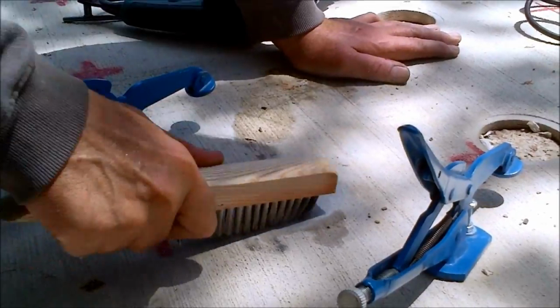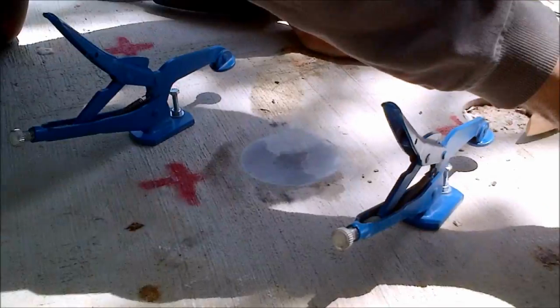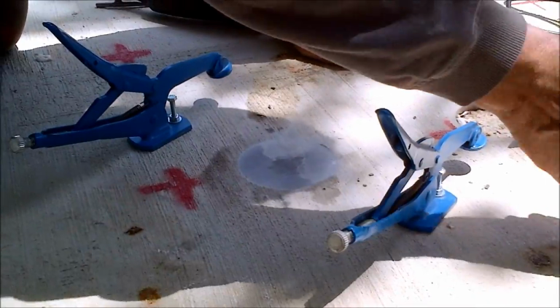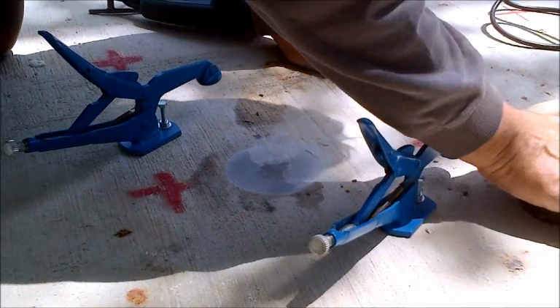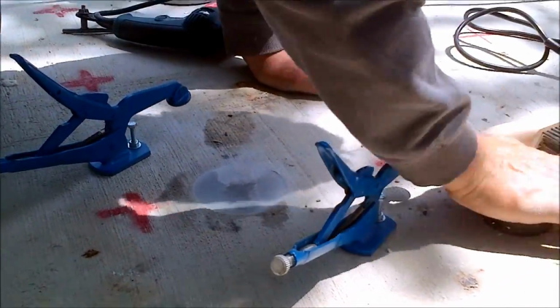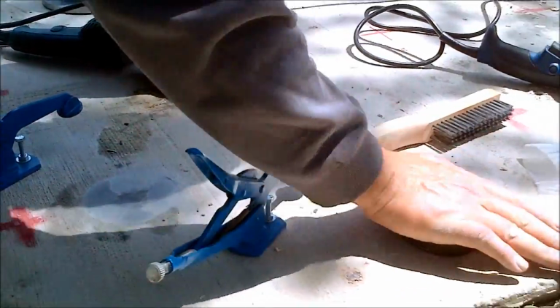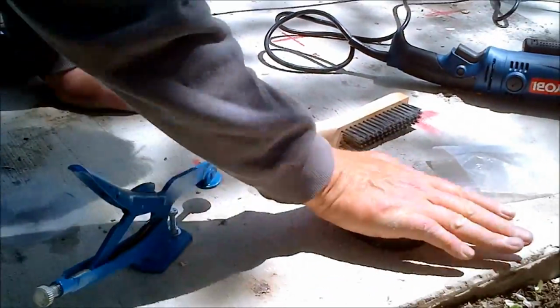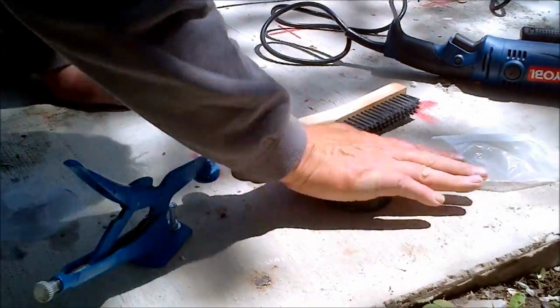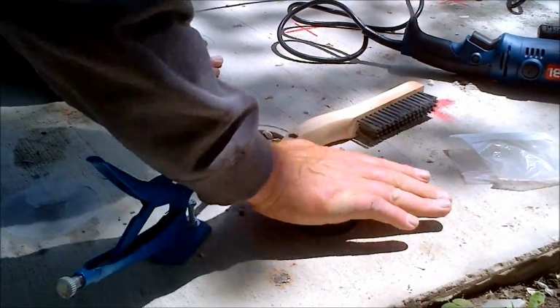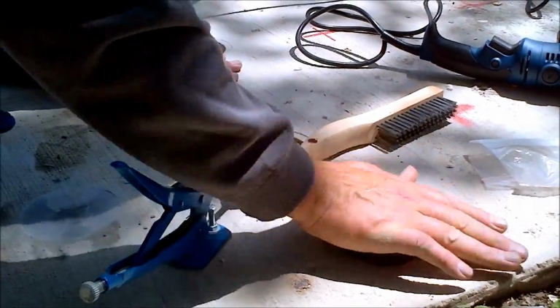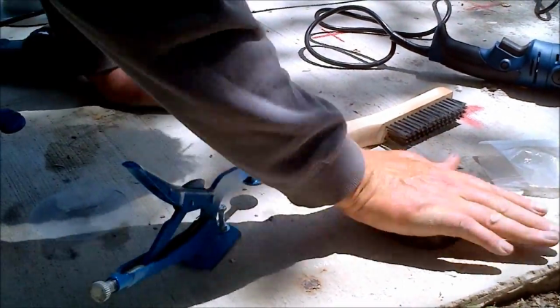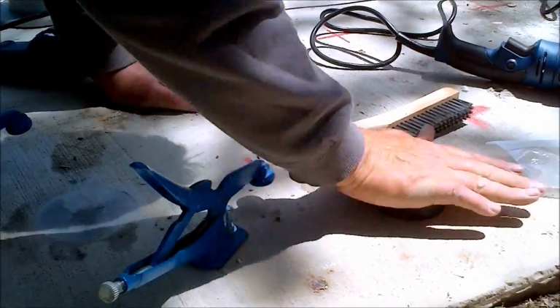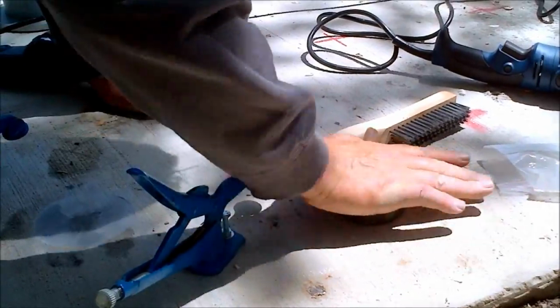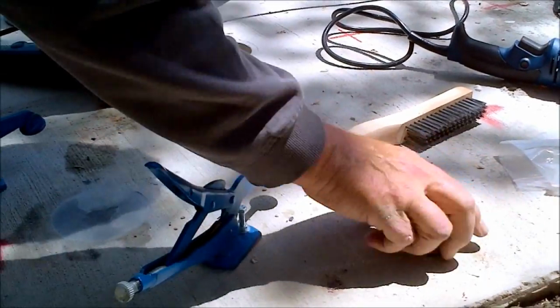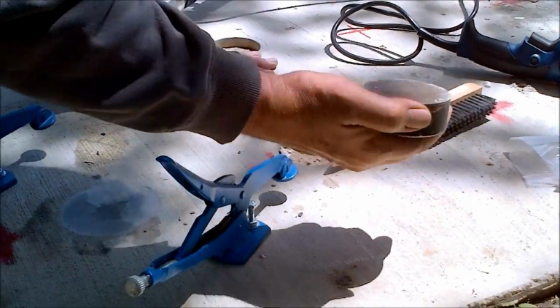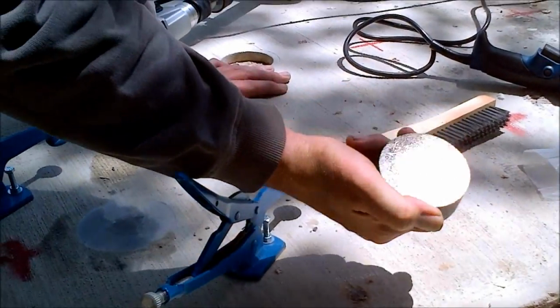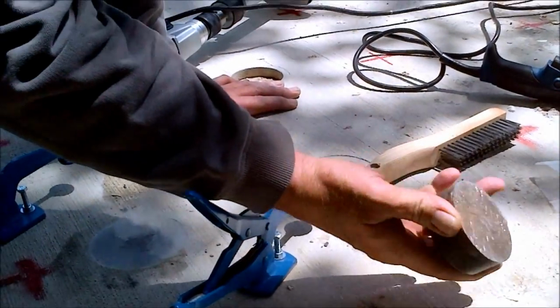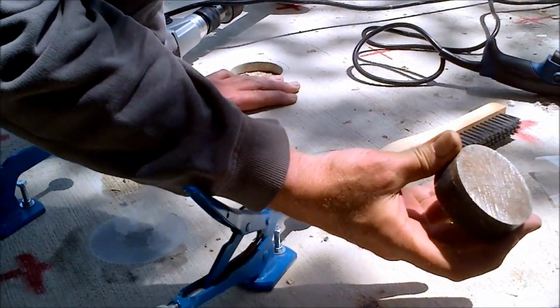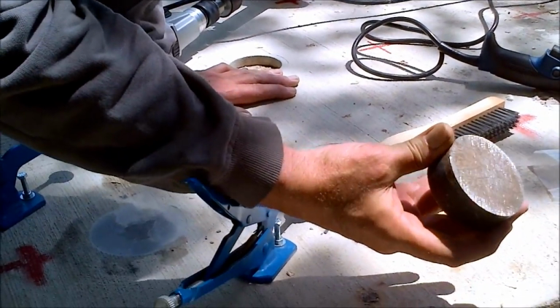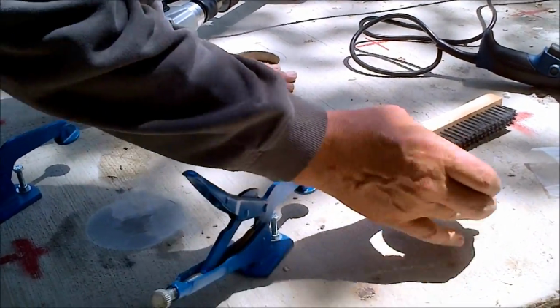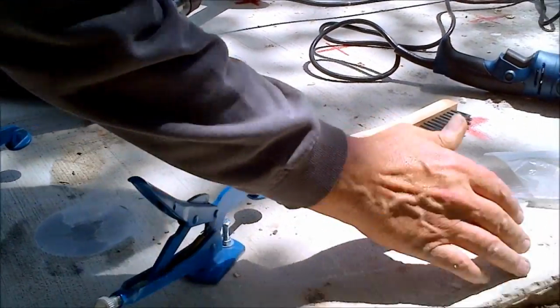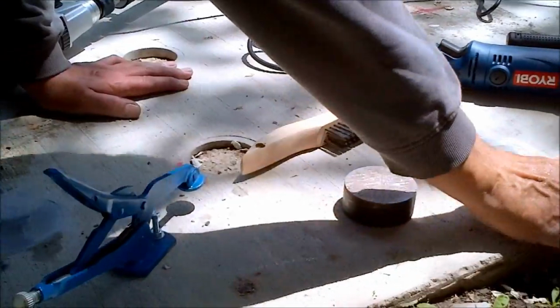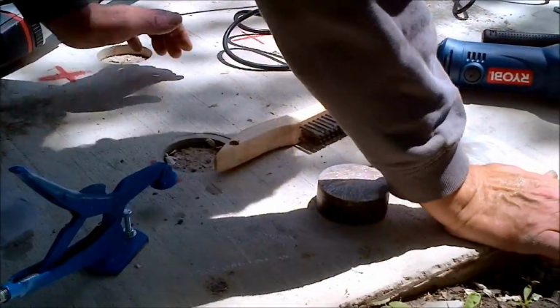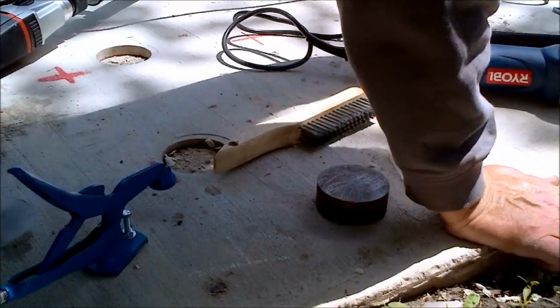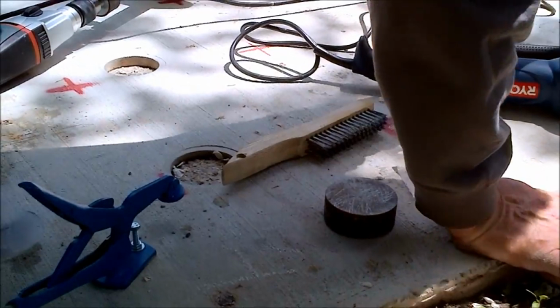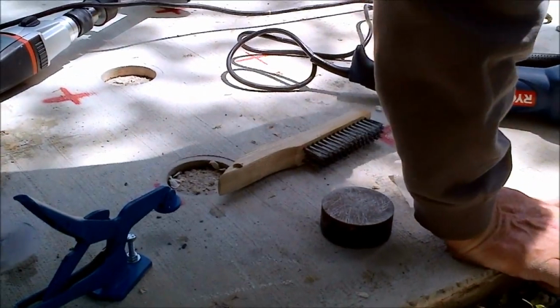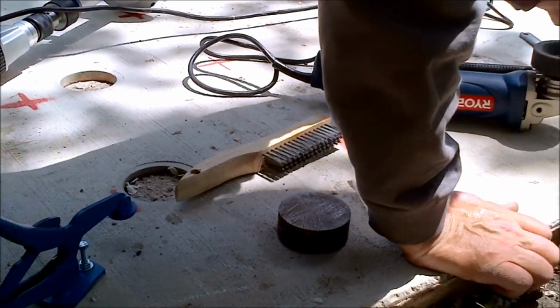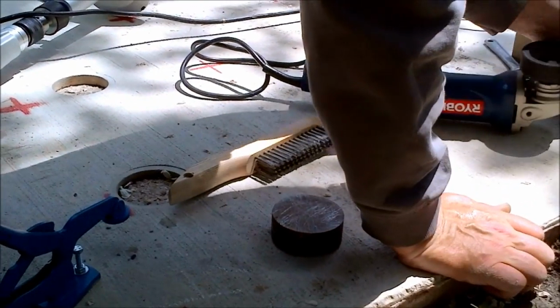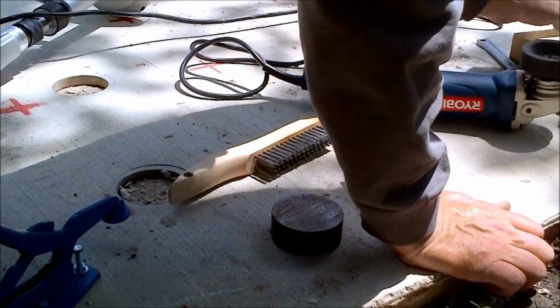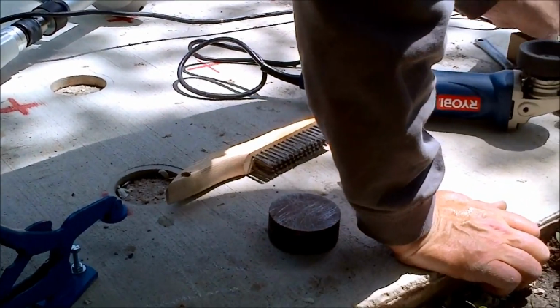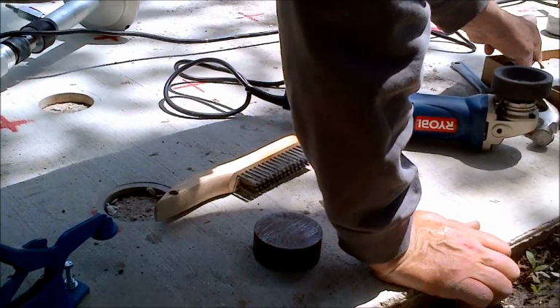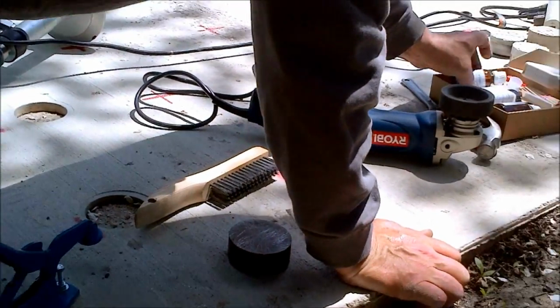Draining glue pads — see, nice, beautiful surface. And then we take this fantastic strain gauge glue.